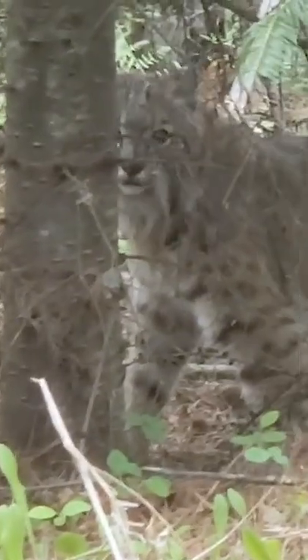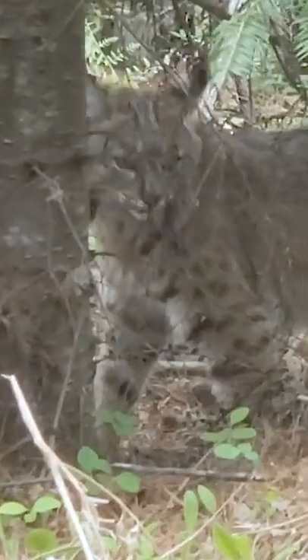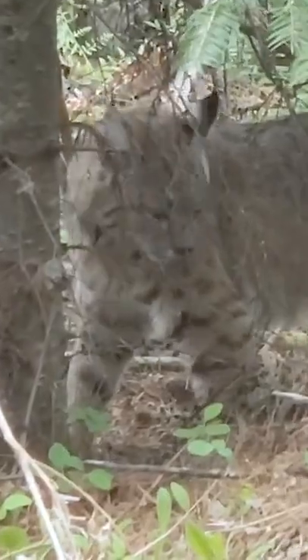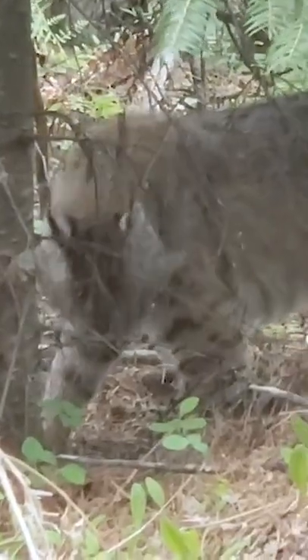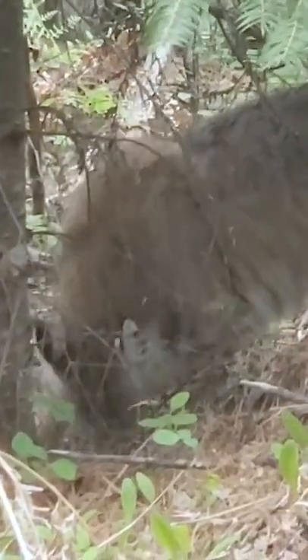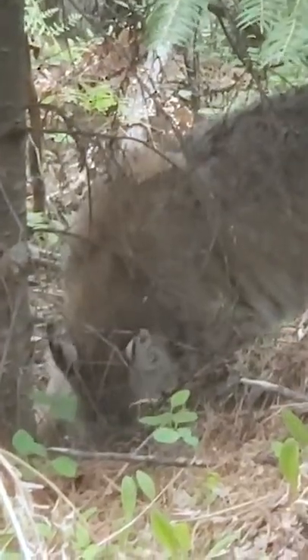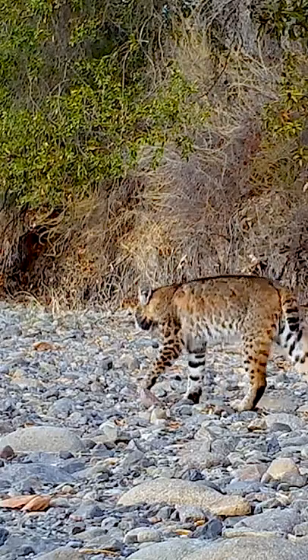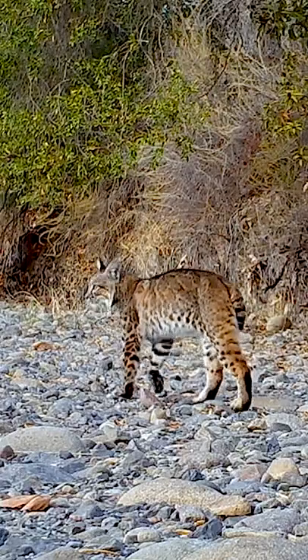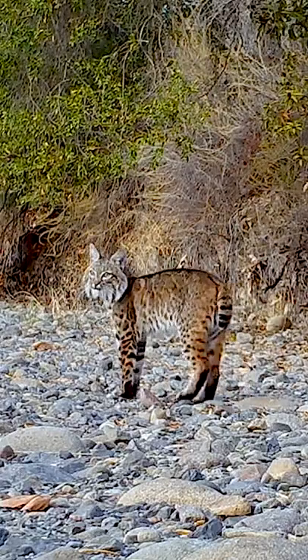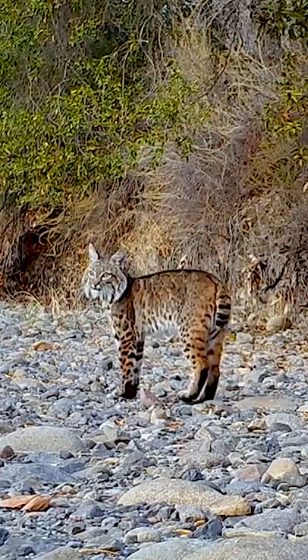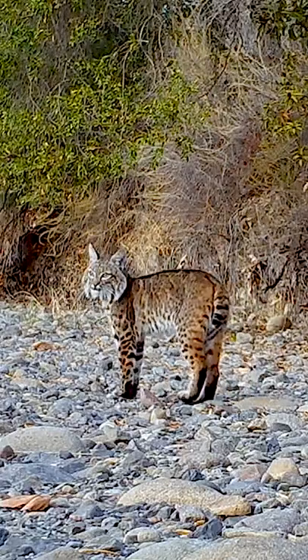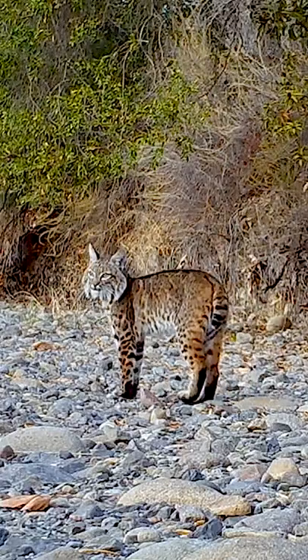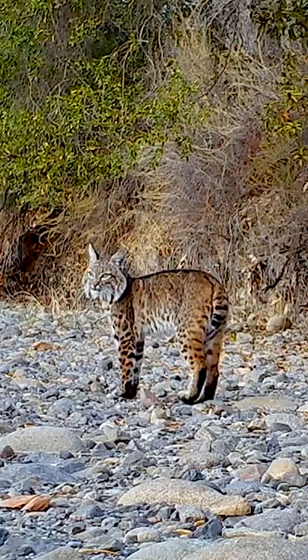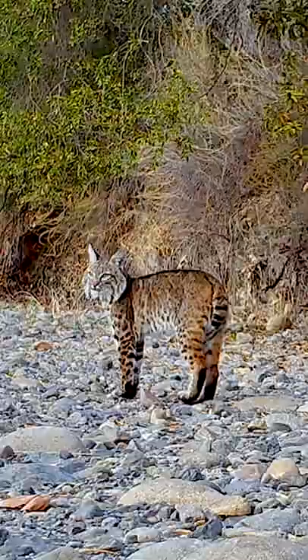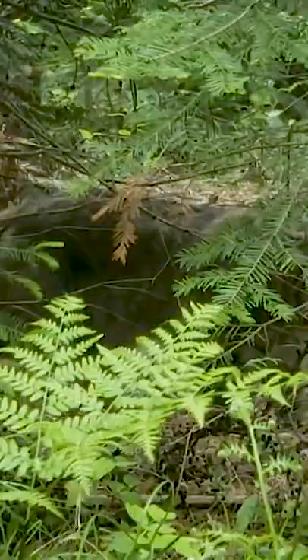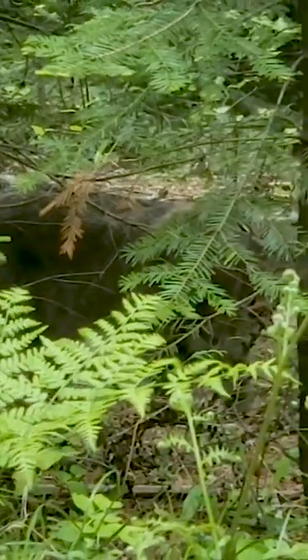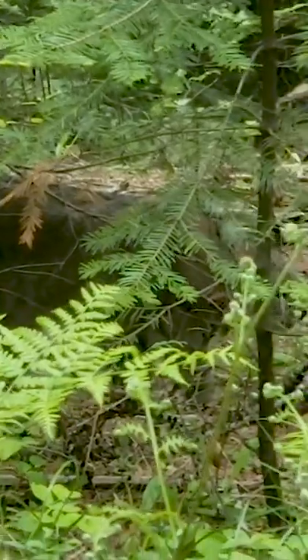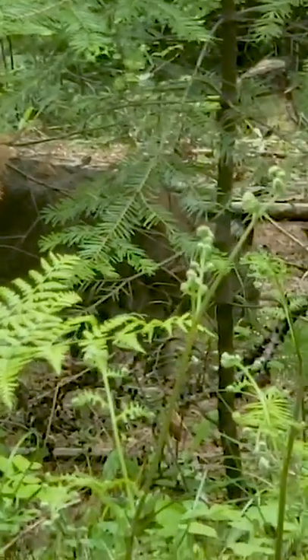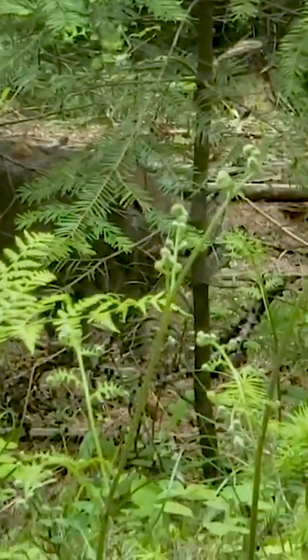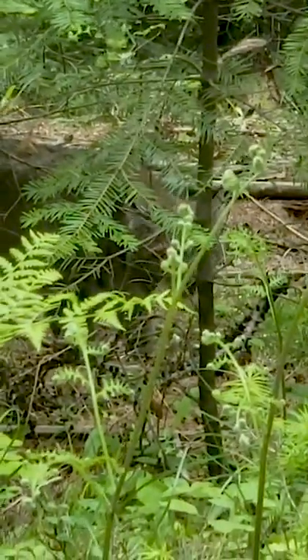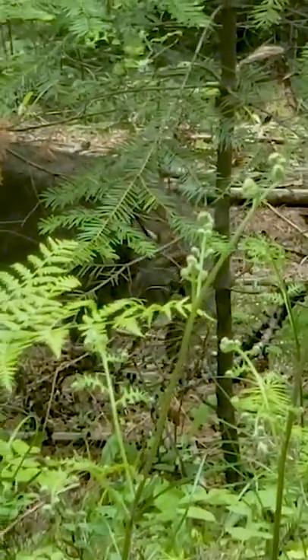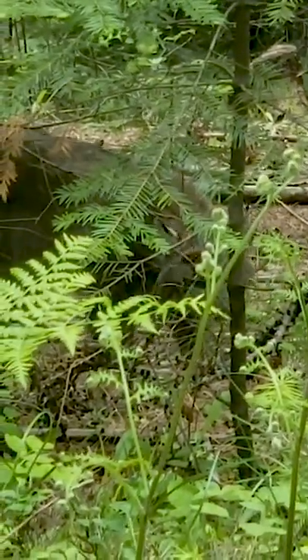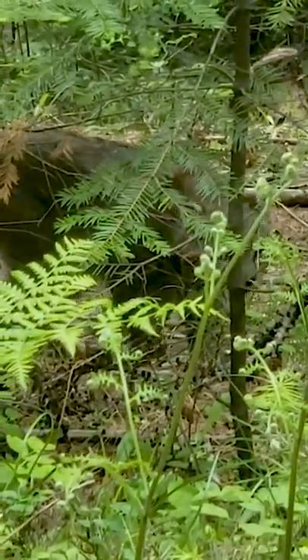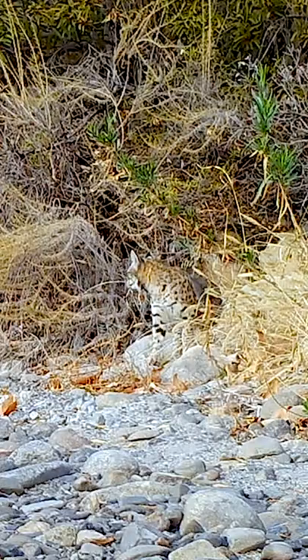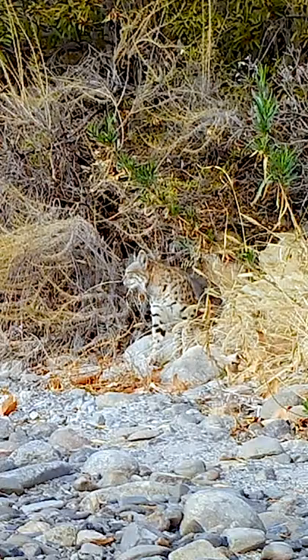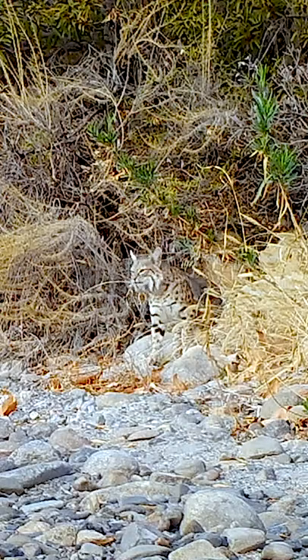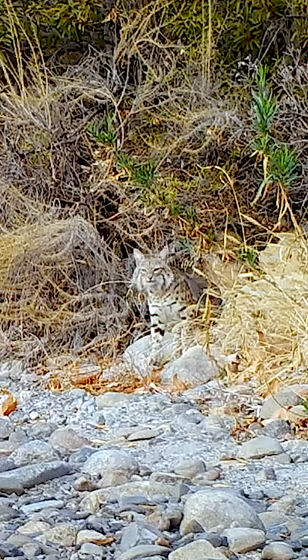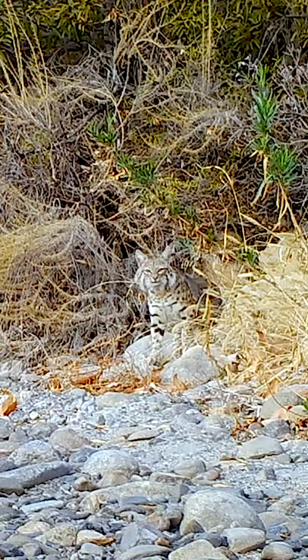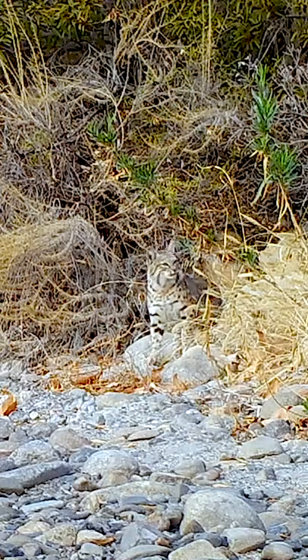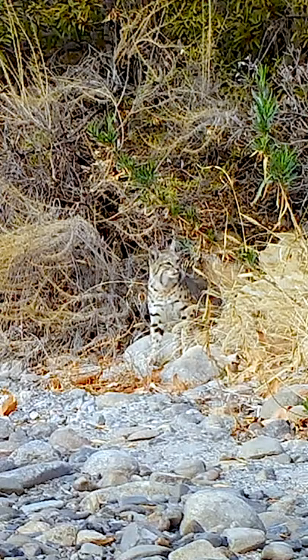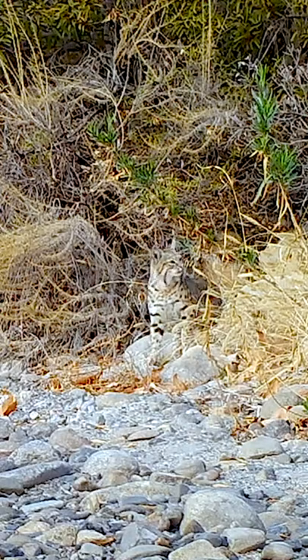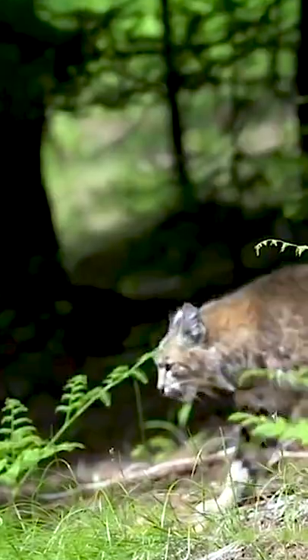It has distinctive black bars on its forelegs and a black-tipped or stubby bobbed tail. It reaches up to about 125 centimeters or 50 inches in length.